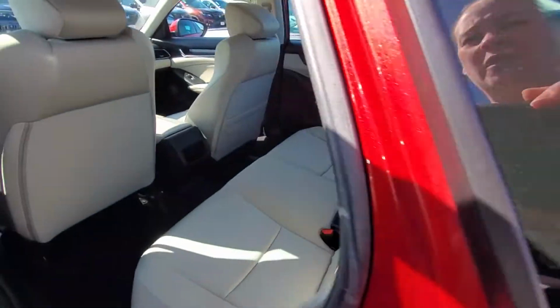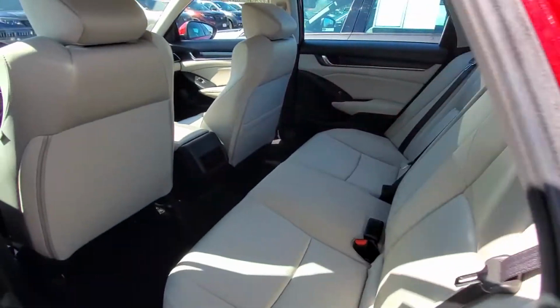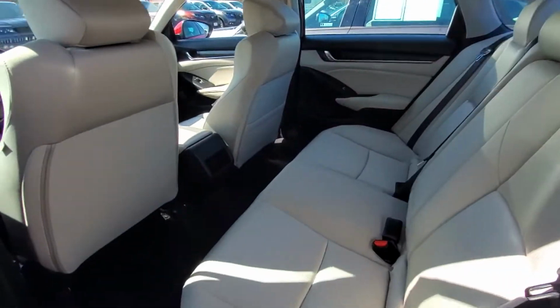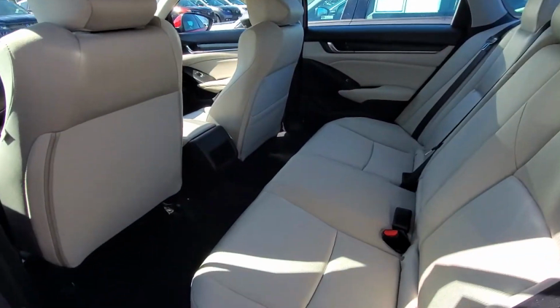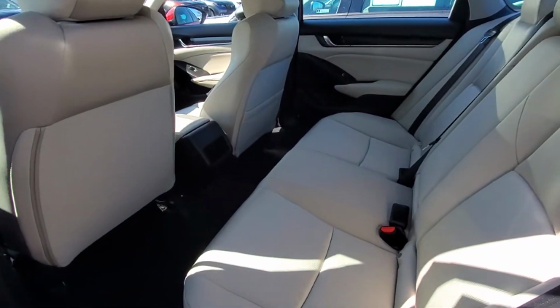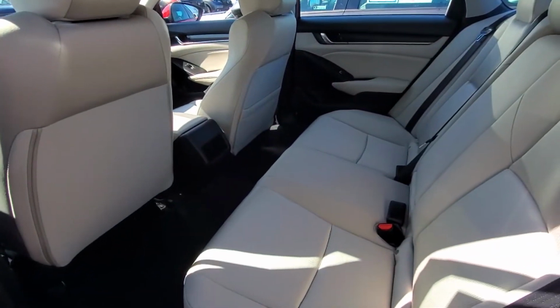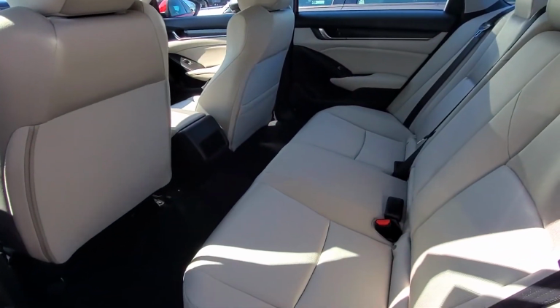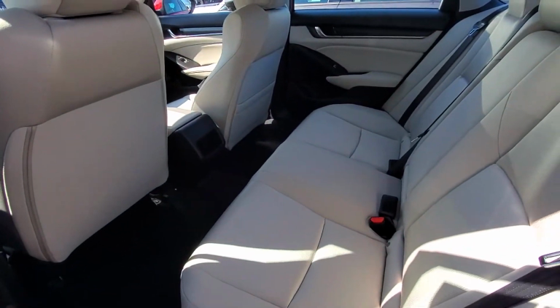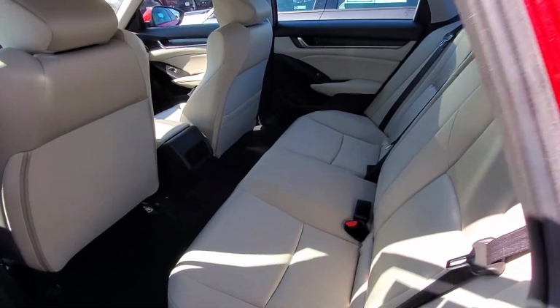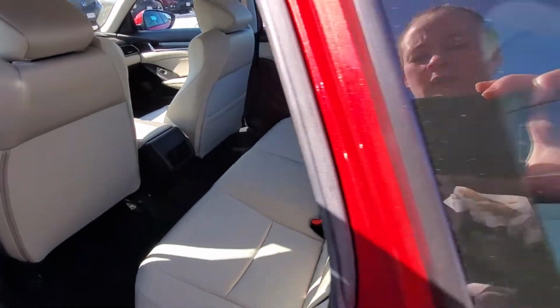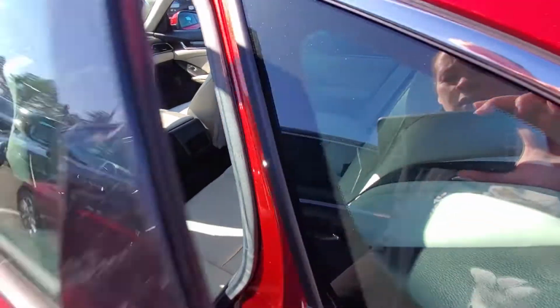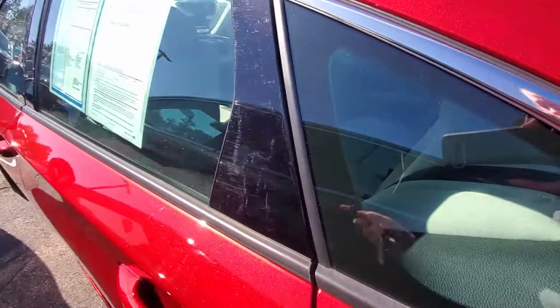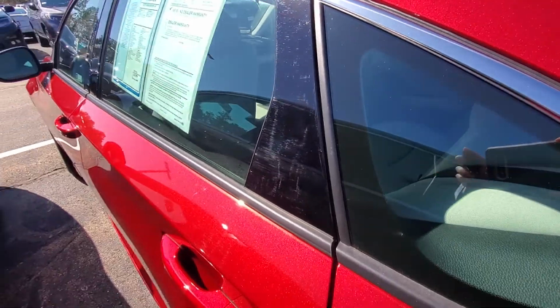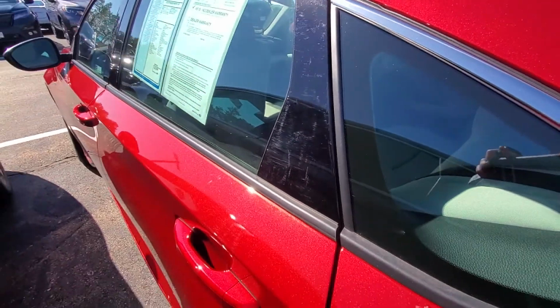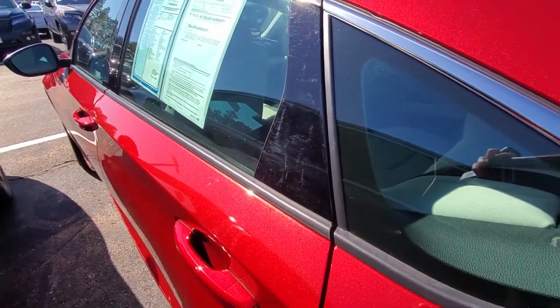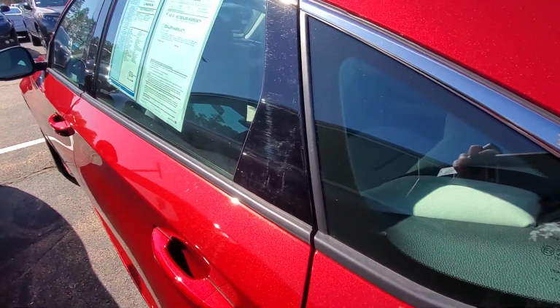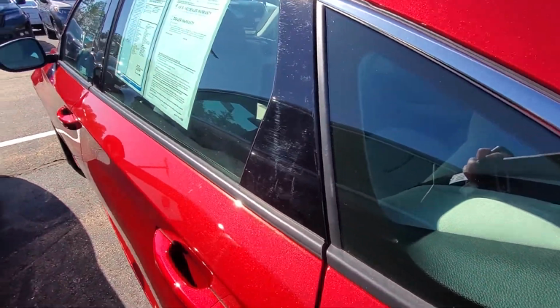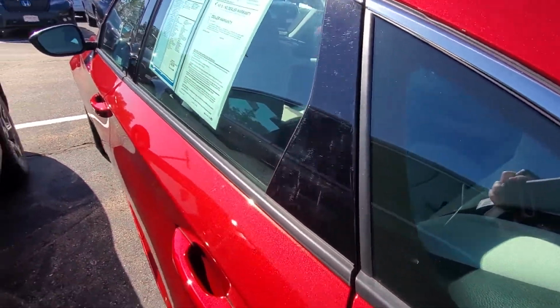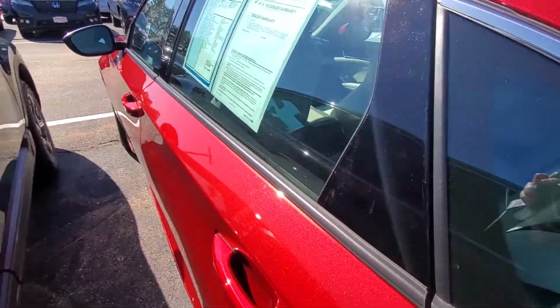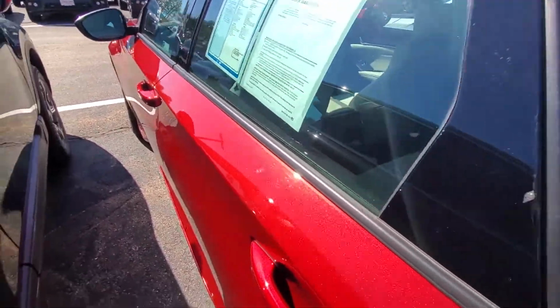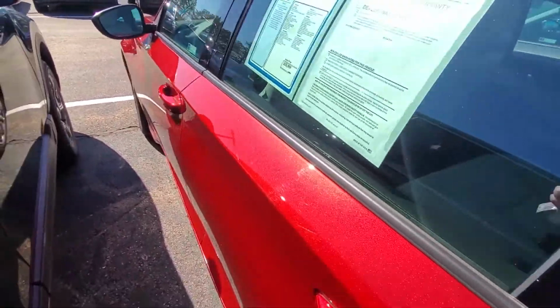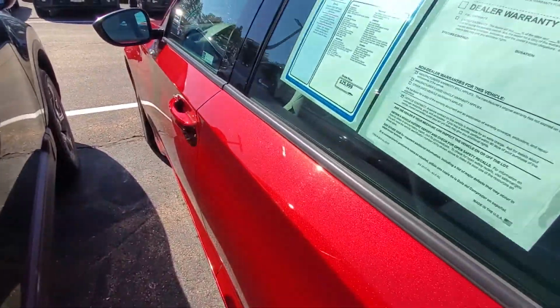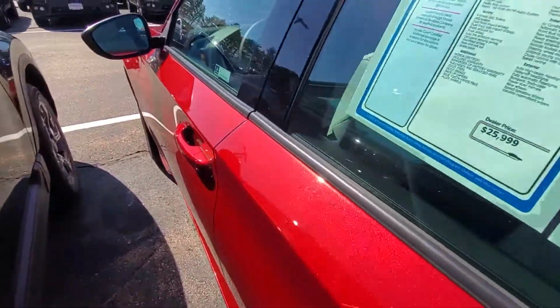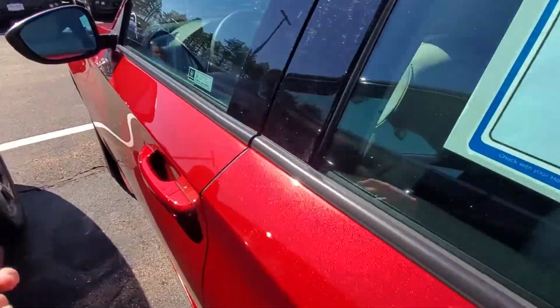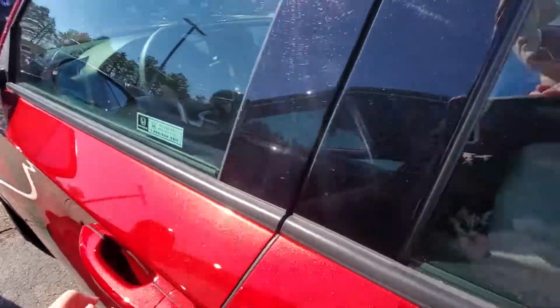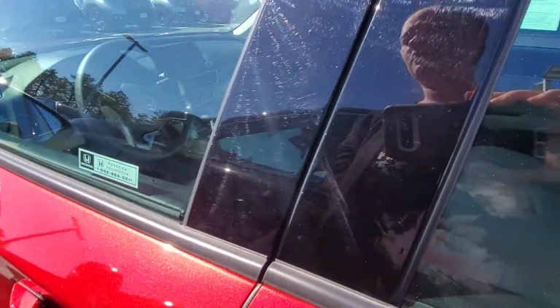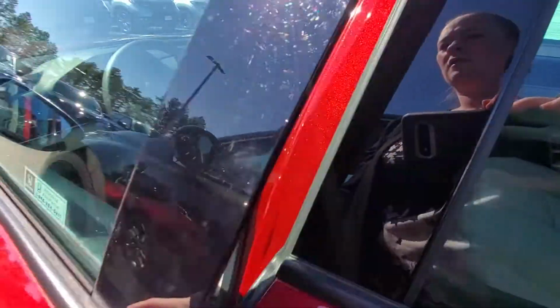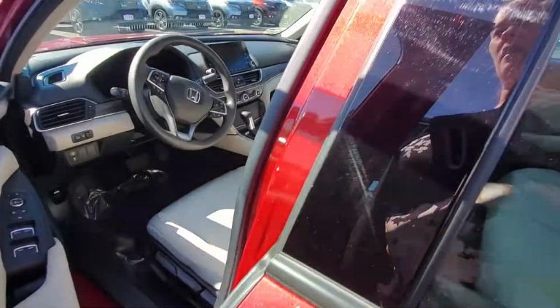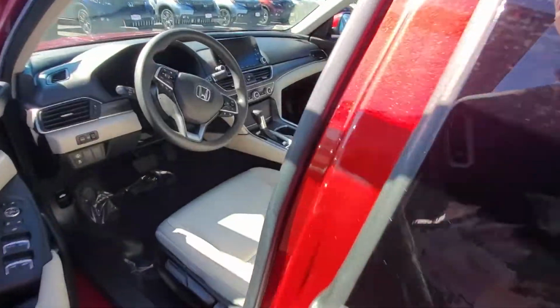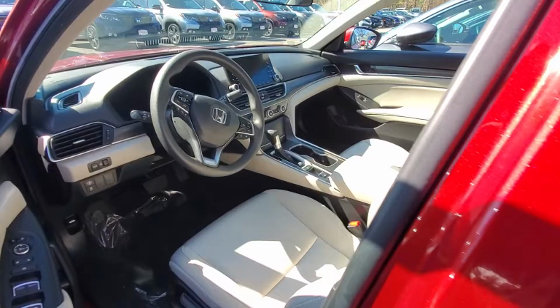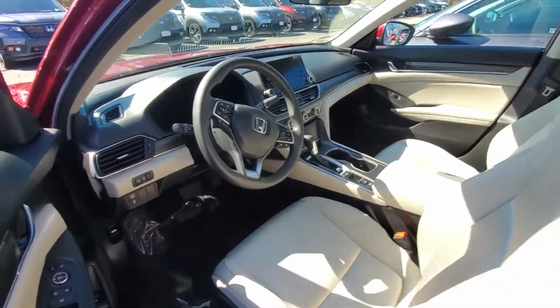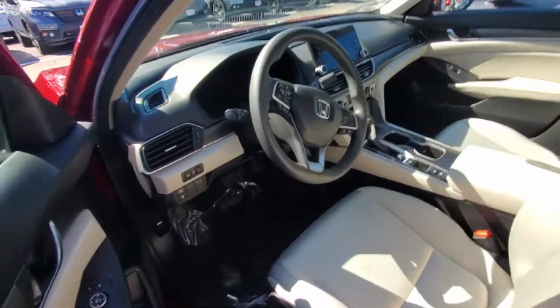Plenty of leg room back here. Okay, and then we'll hop in up front.